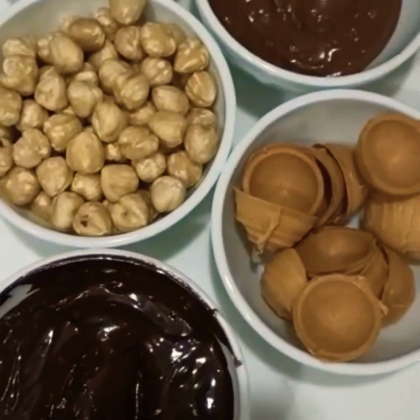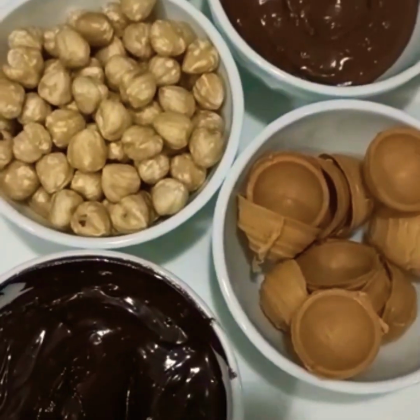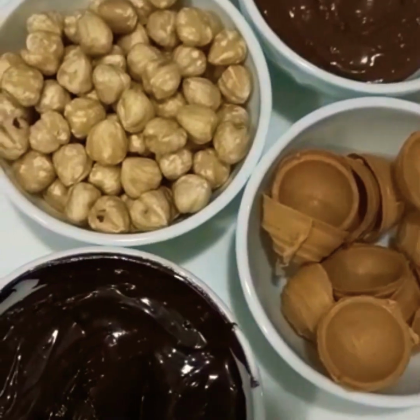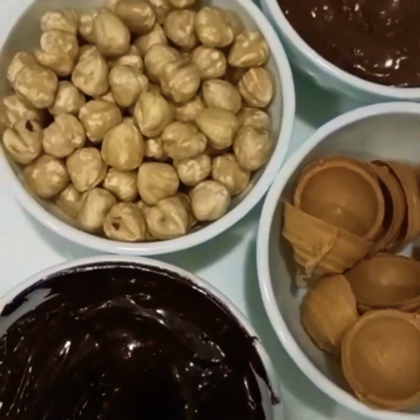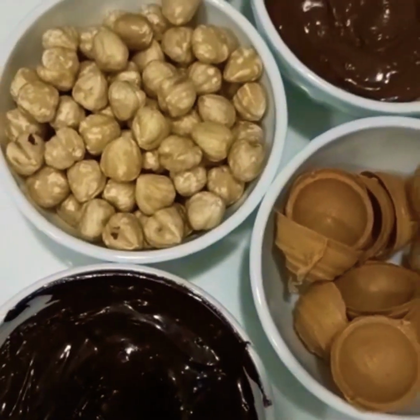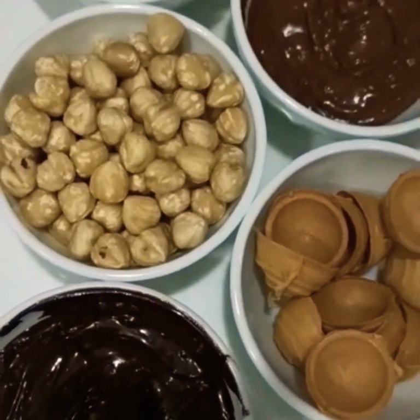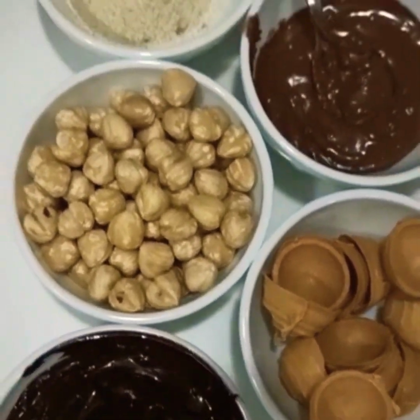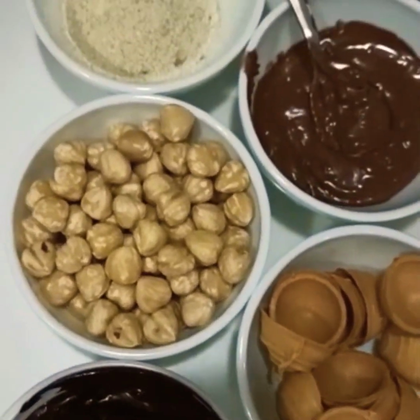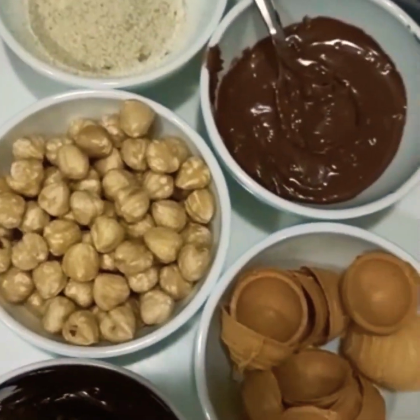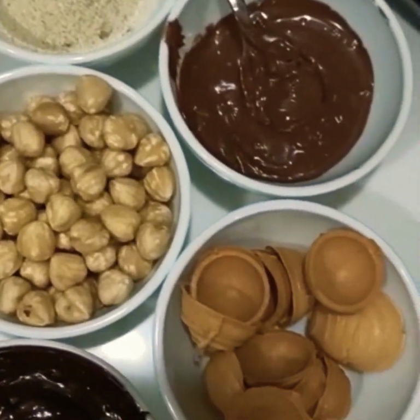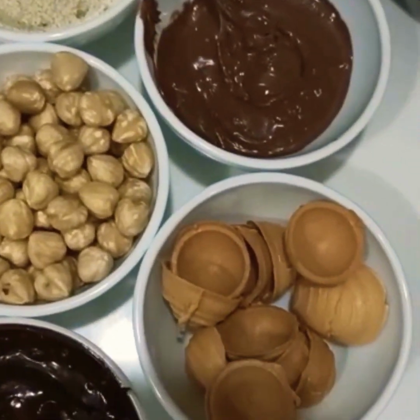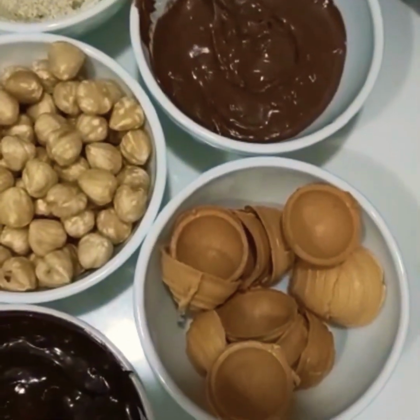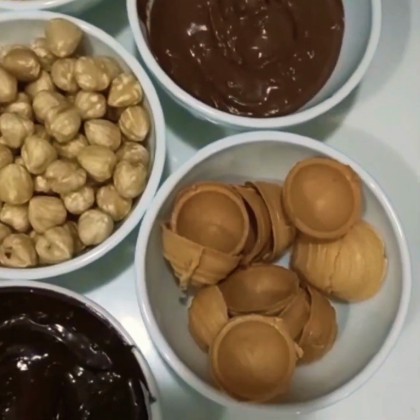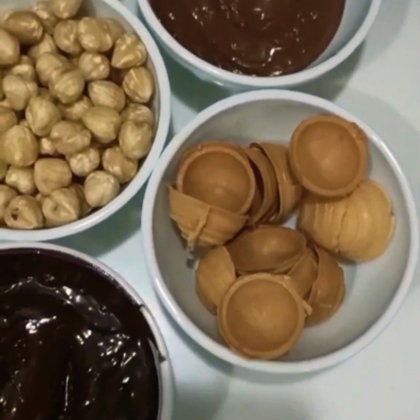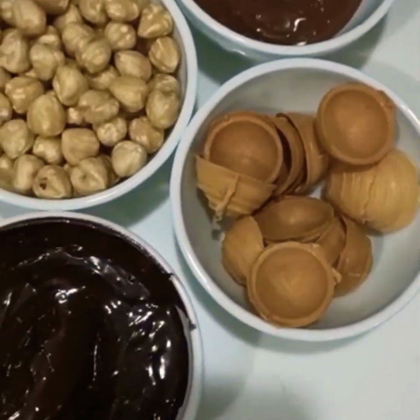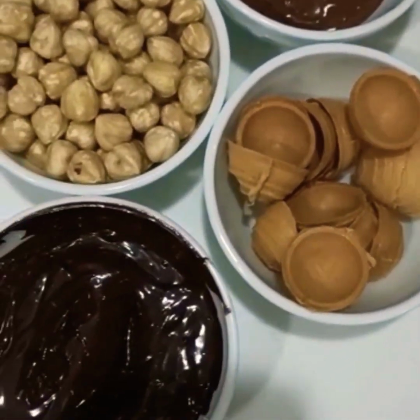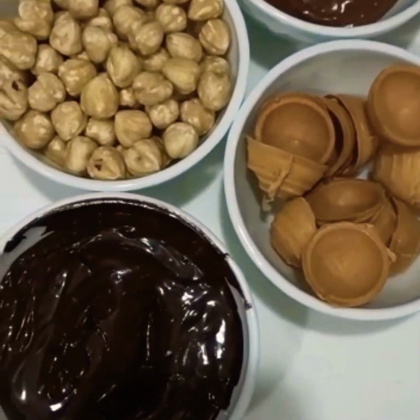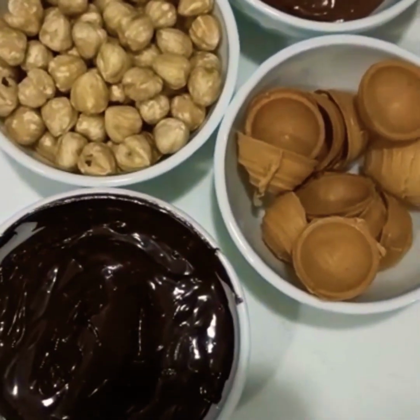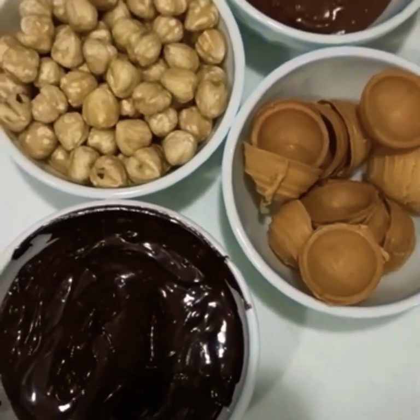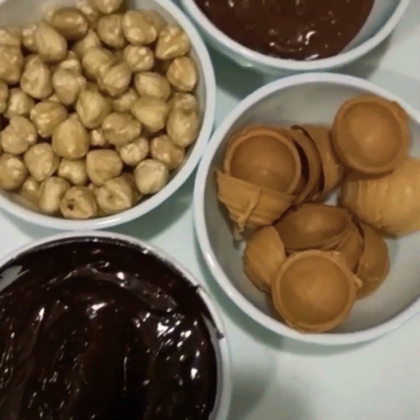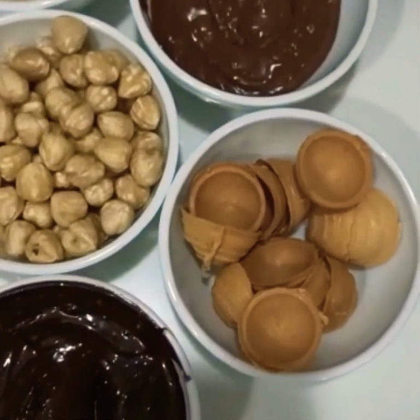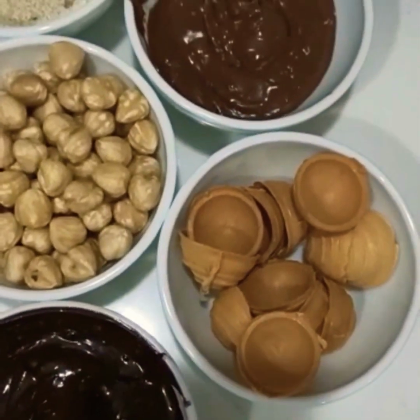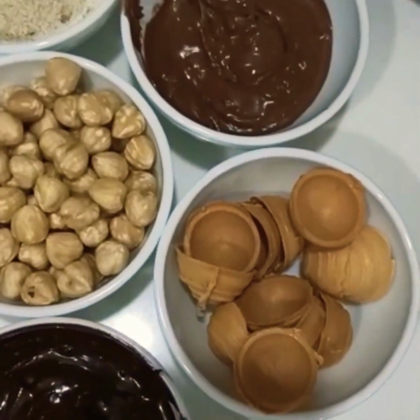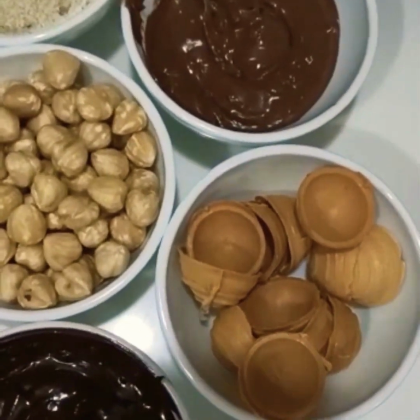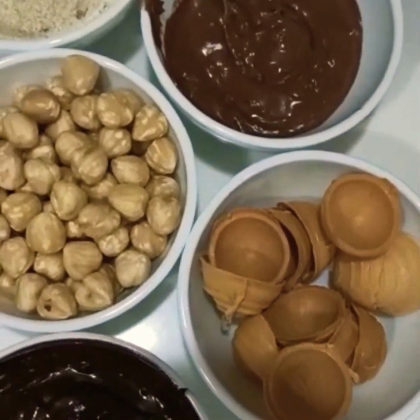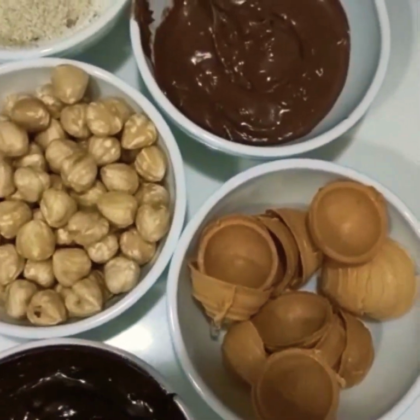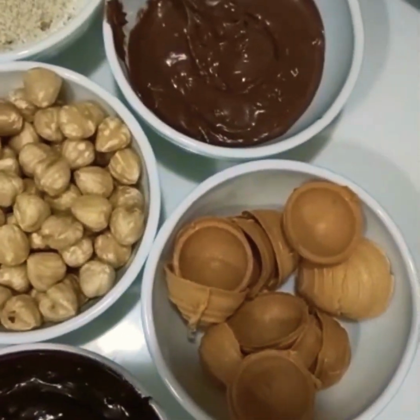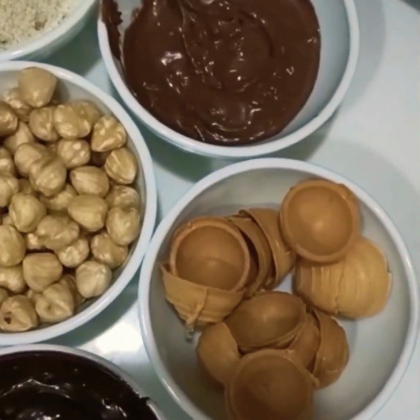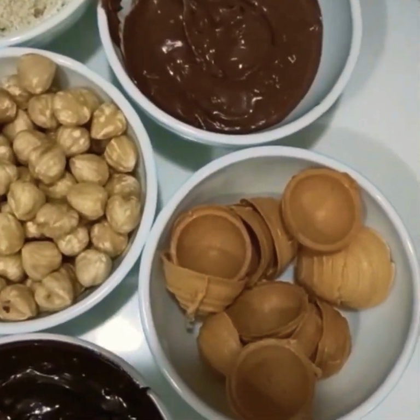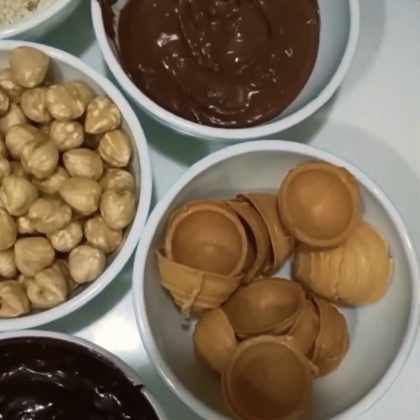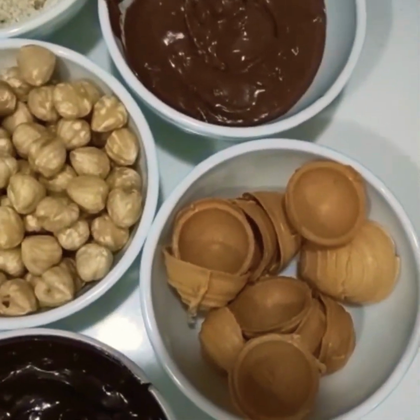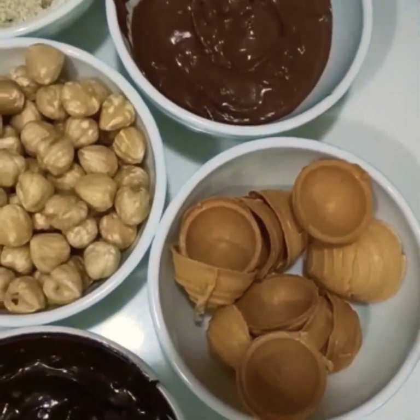Hello friends, welcome to our kitchen, all about cooking by Bhavana. Today we are going to try our new recipe — everyone's favorite, Ferrero Rocher.